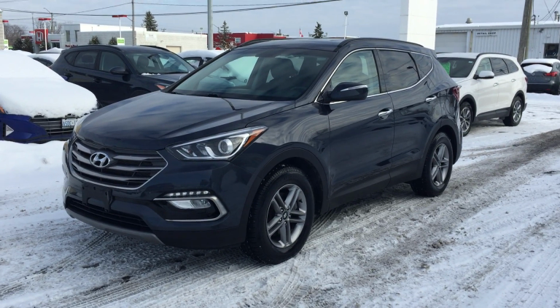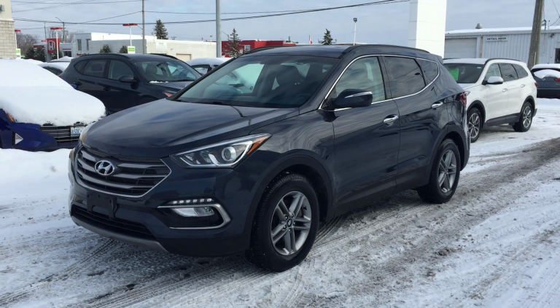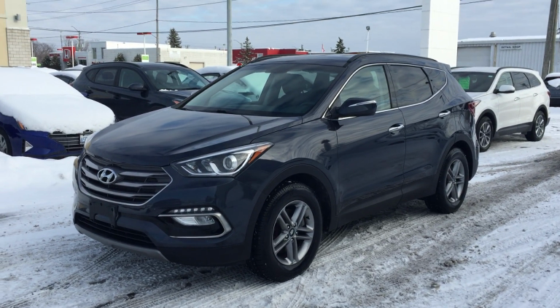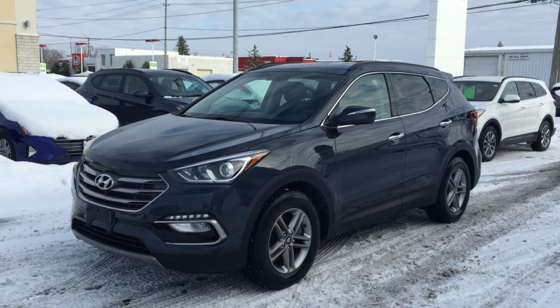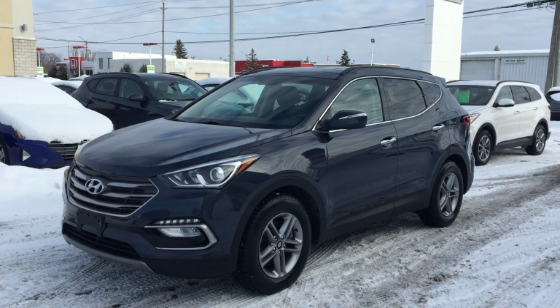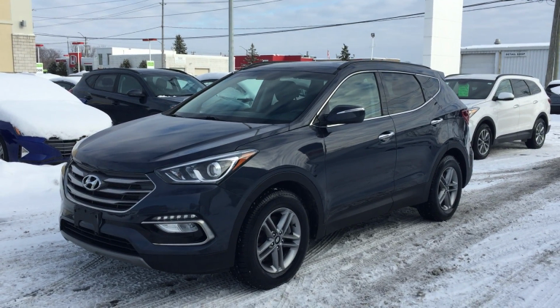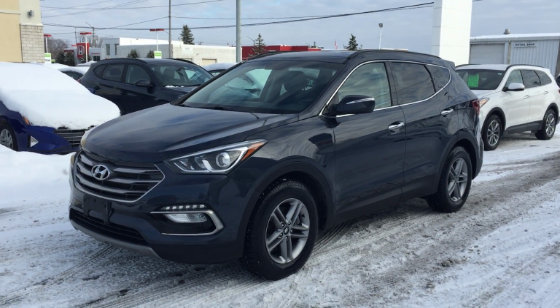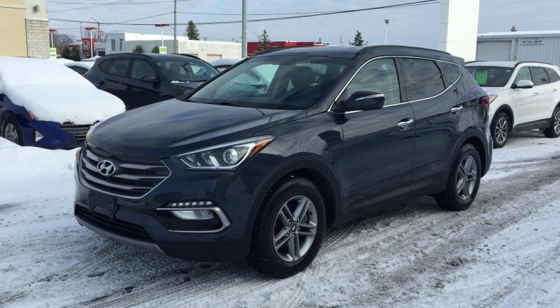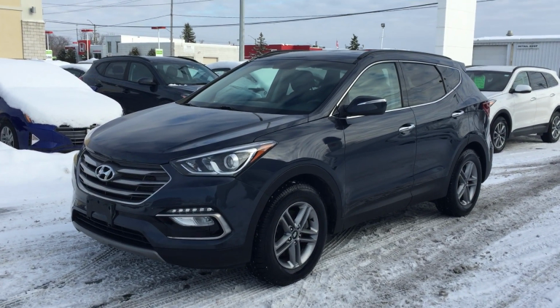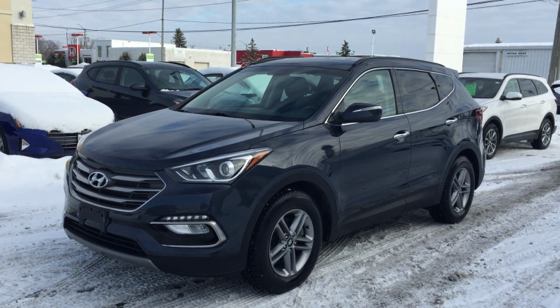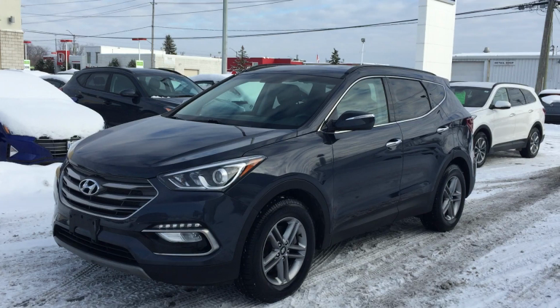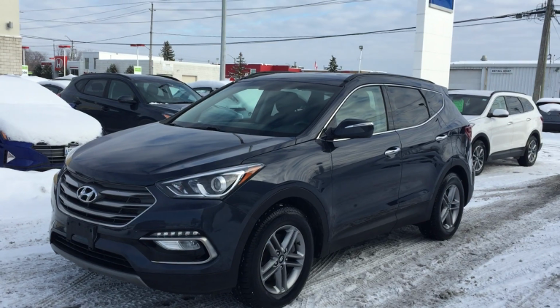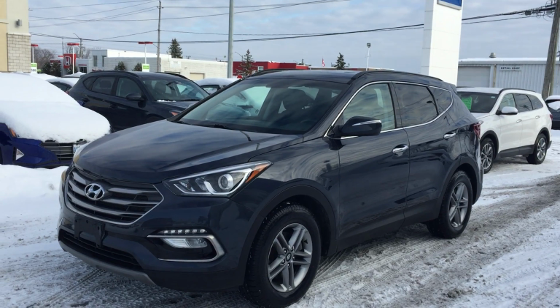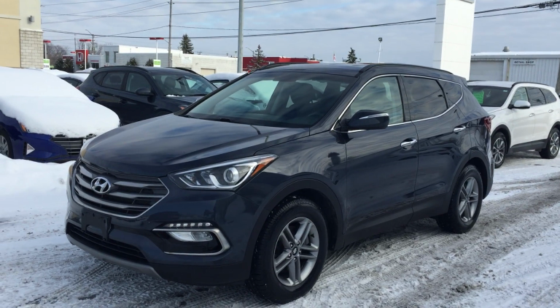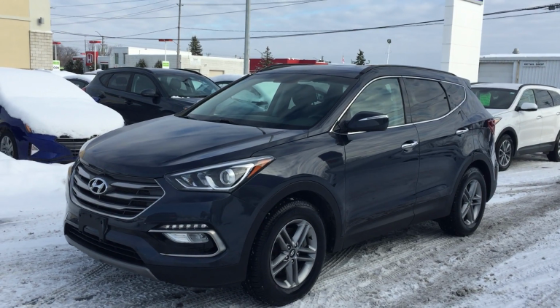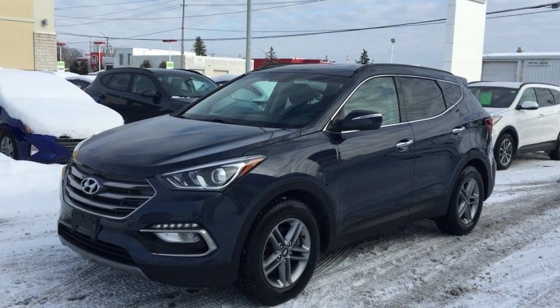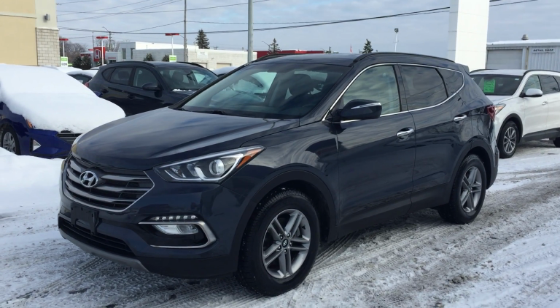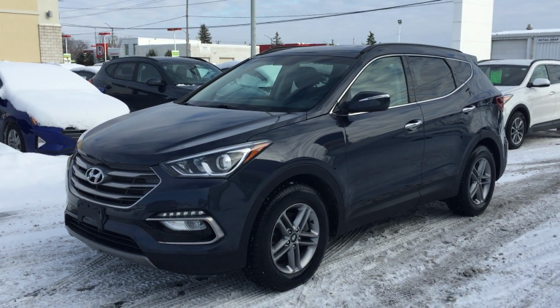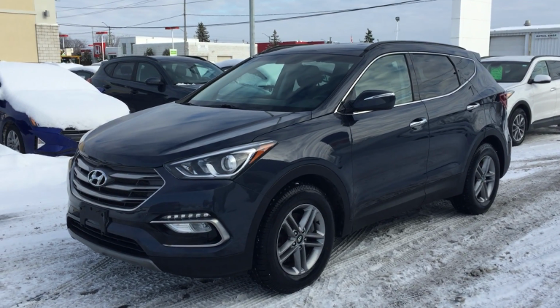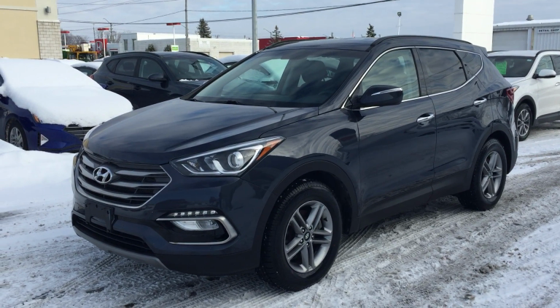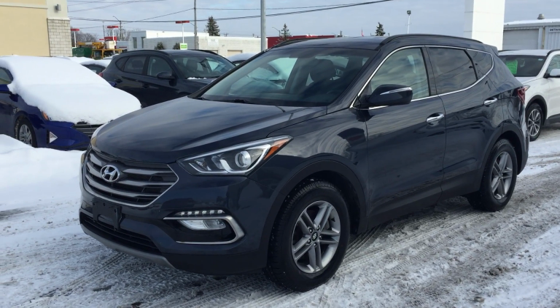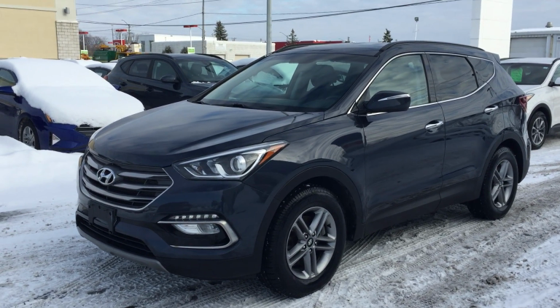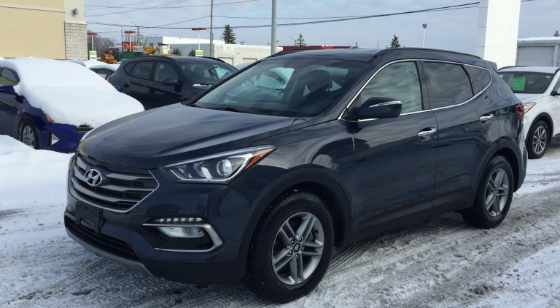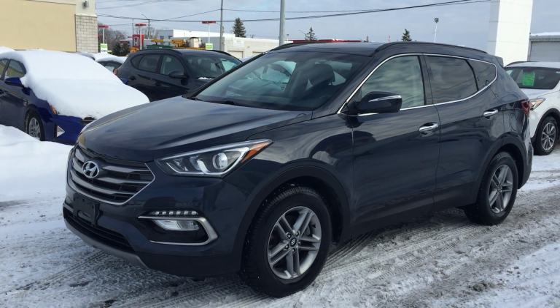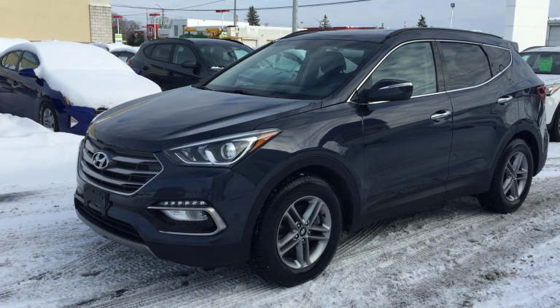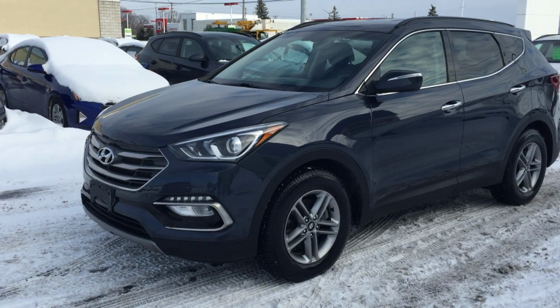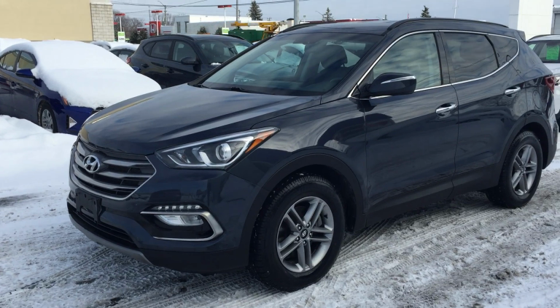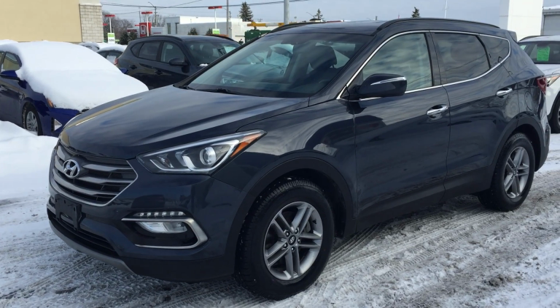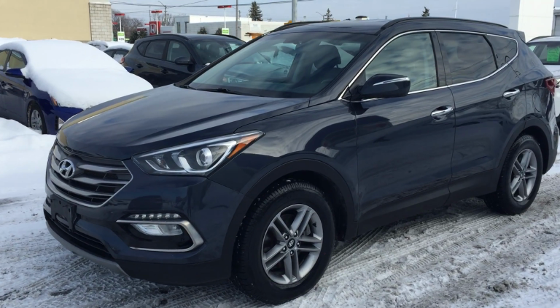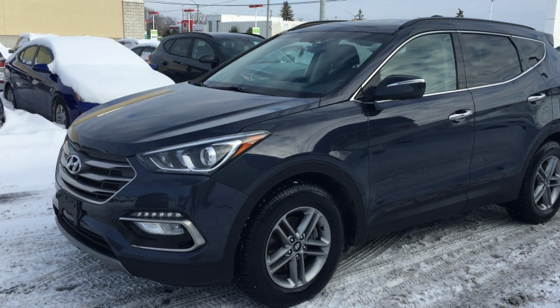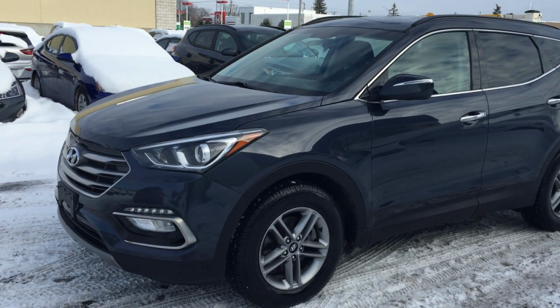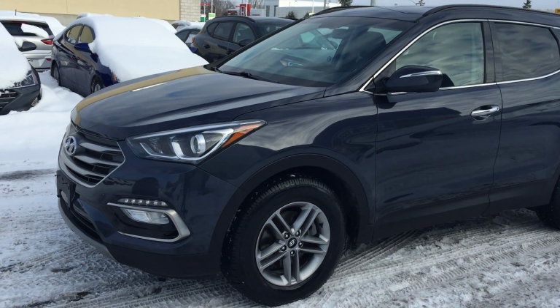Hey everyone, Mark here again at Seaway Hyundai, showing another great pre-owned vehicle. This one was just traded in — we actually sold it brand new, so we're always happy to have our own trades back. This is a 2017 Hyundai Santa Fe premium package.